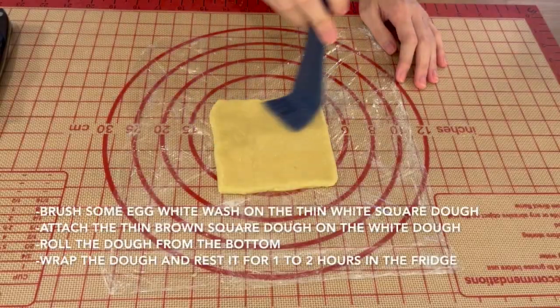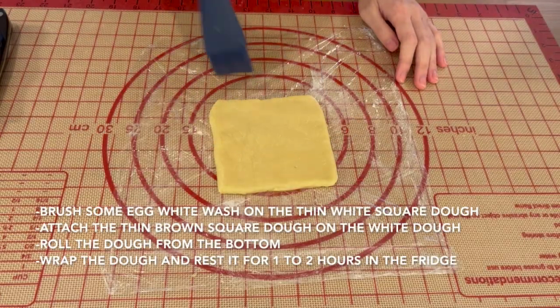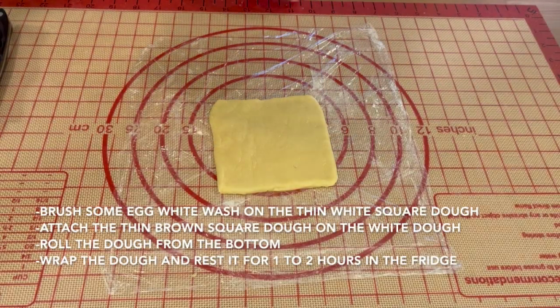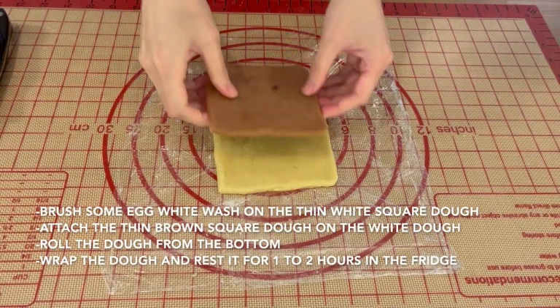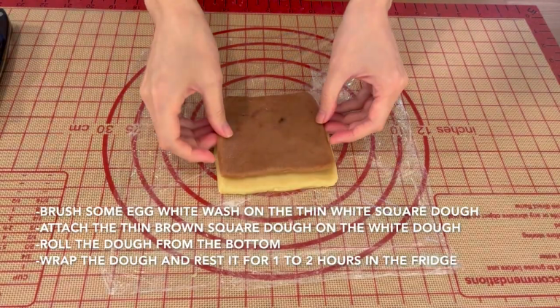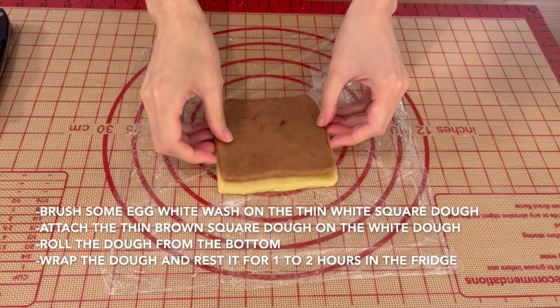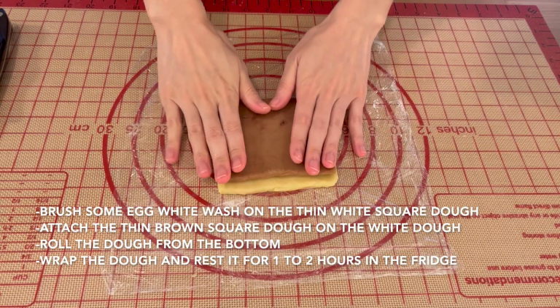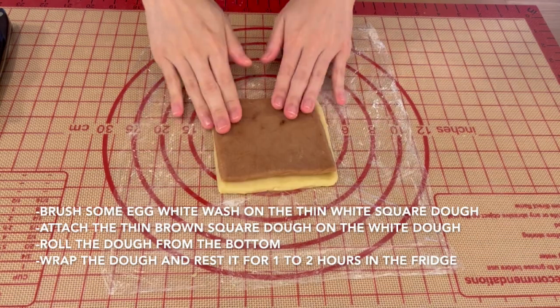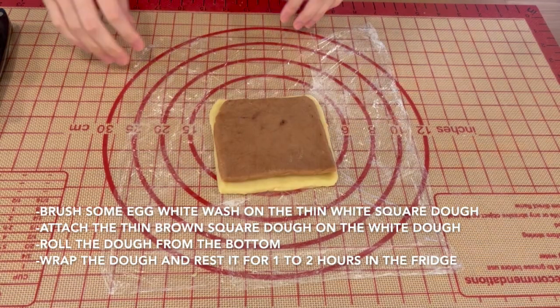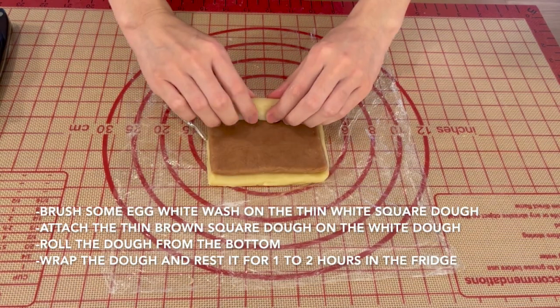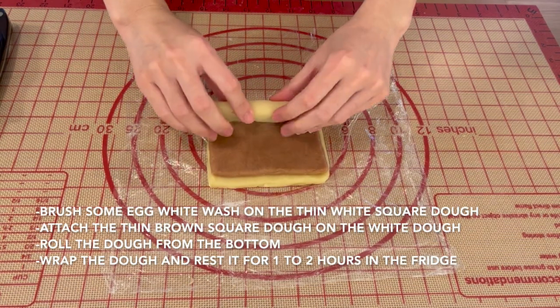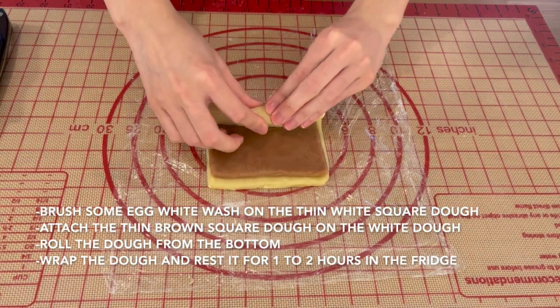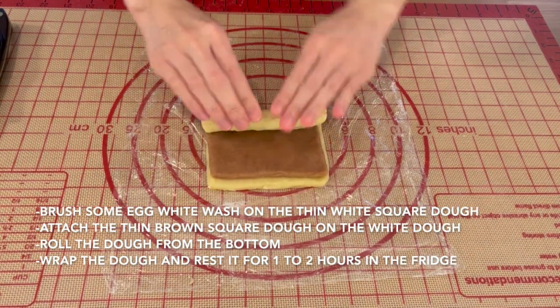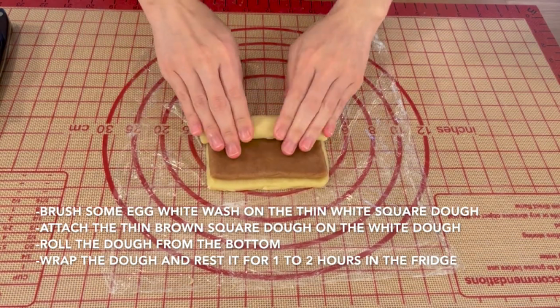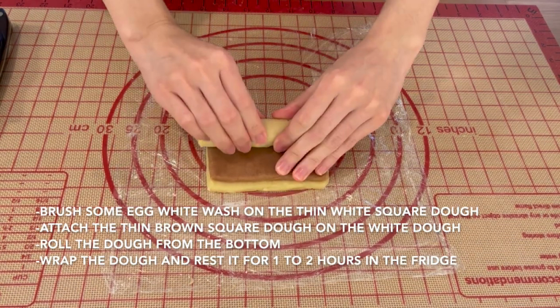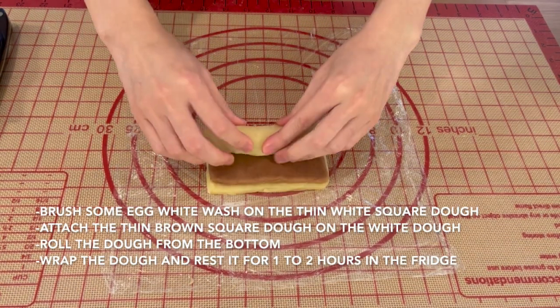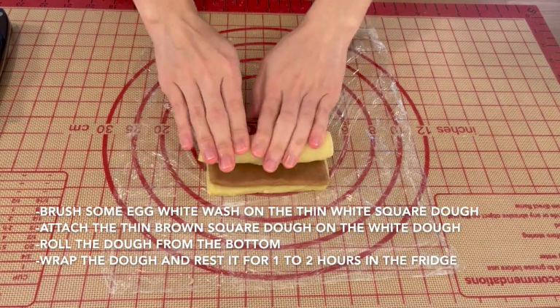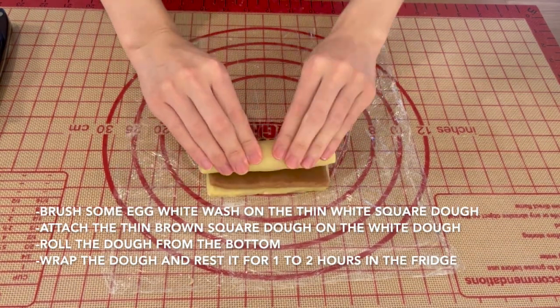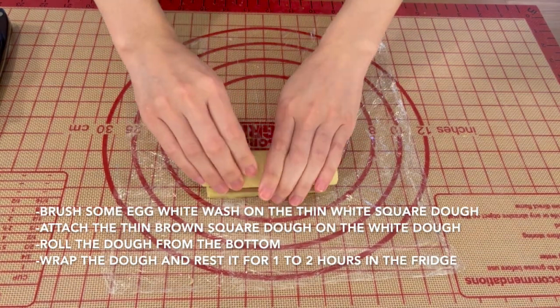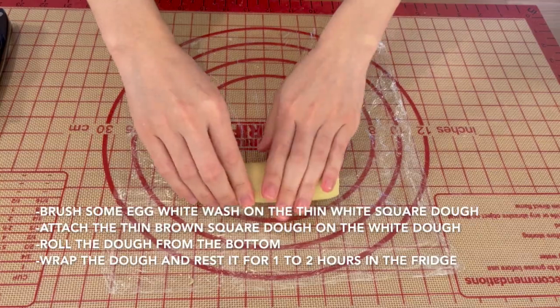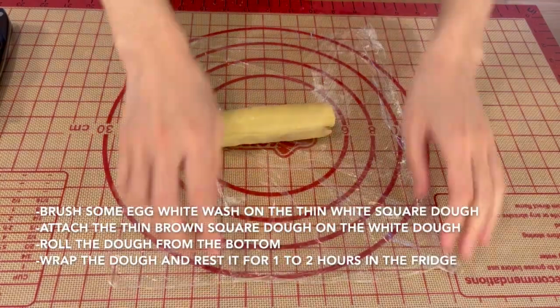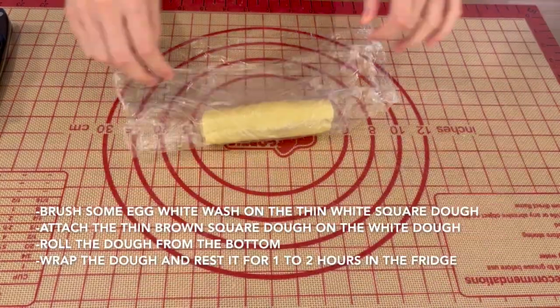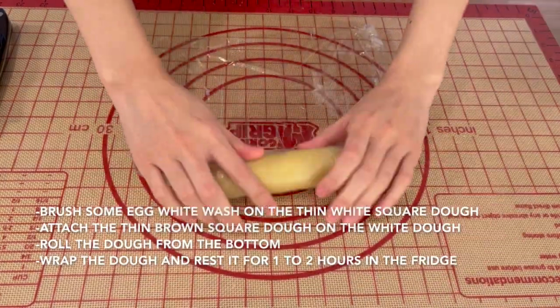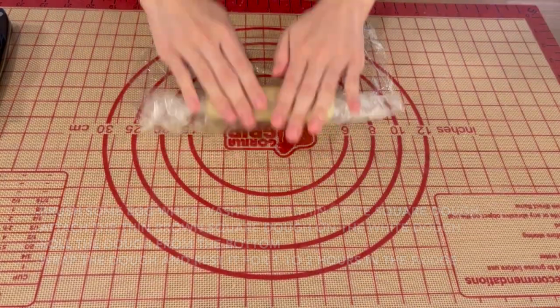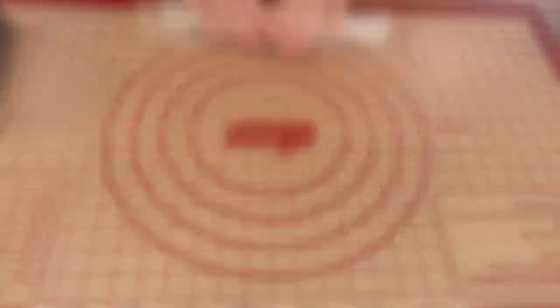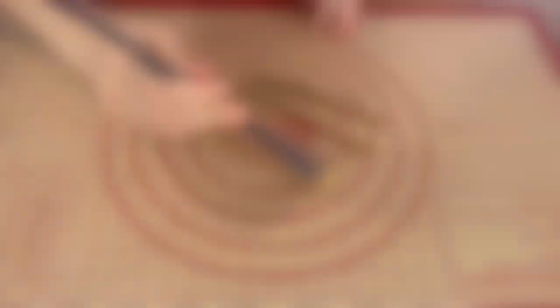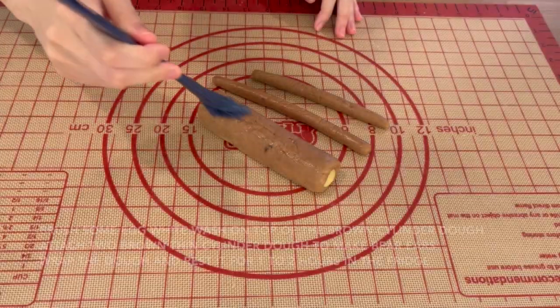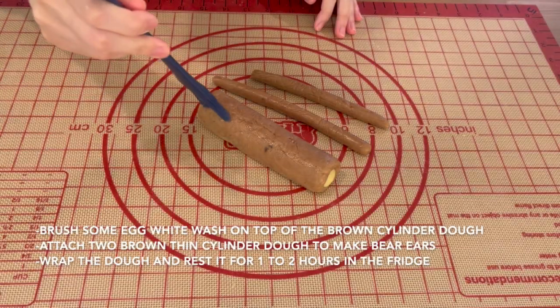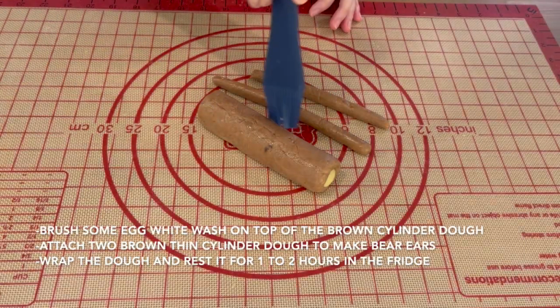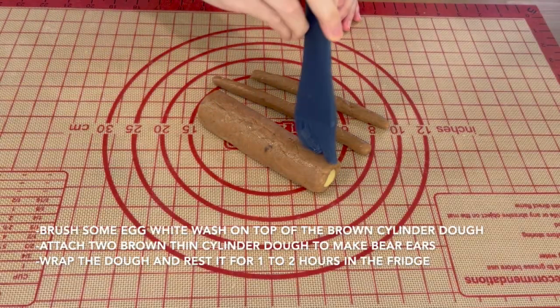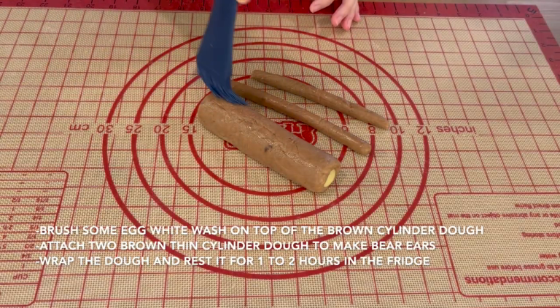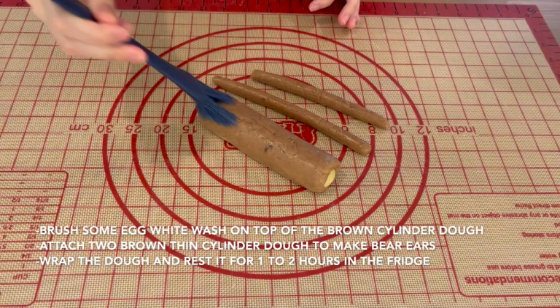Brush some egg white wash on the white square dough, then attach the brown square dough on top and roll the dough from the bottom. Wrap the dough and rest it for another 1 hour in the fridge.